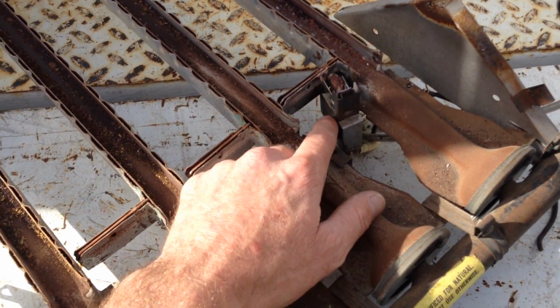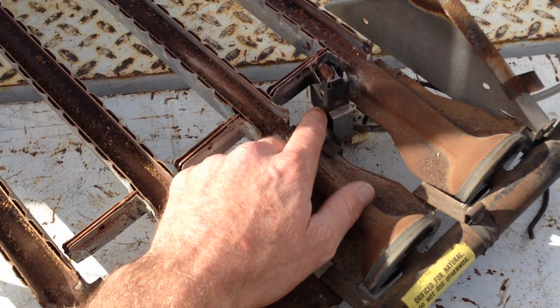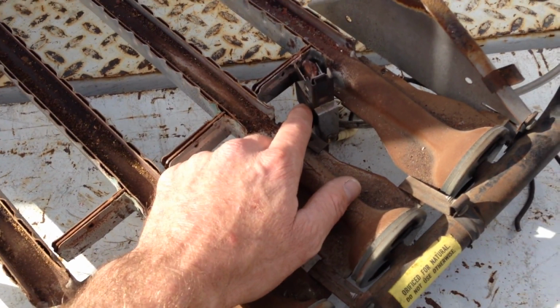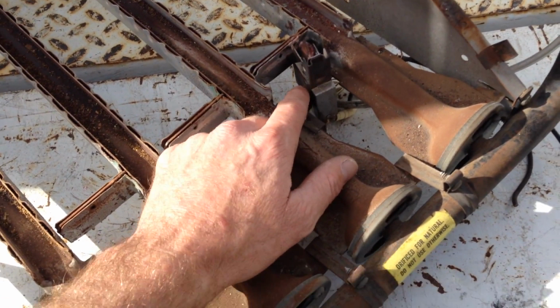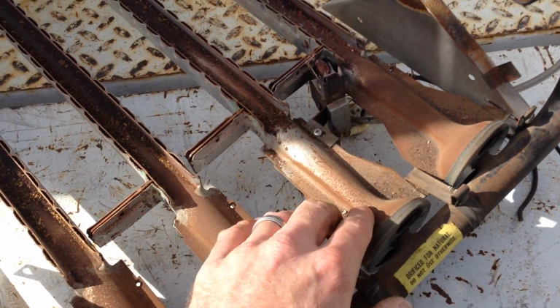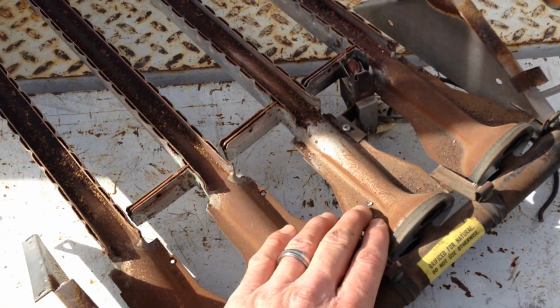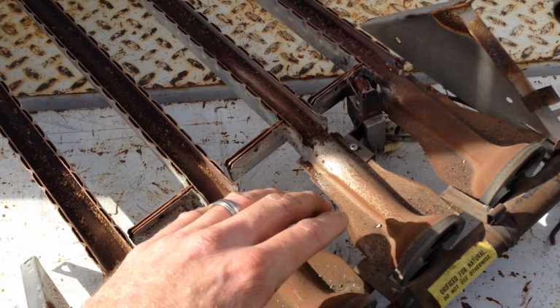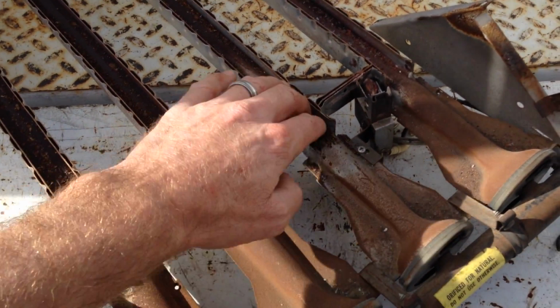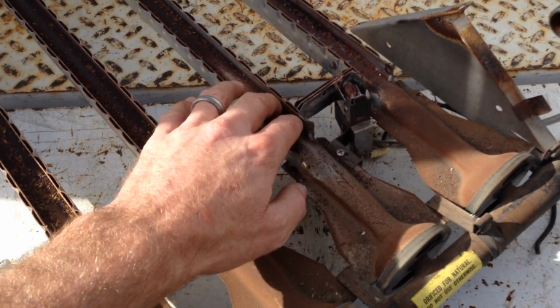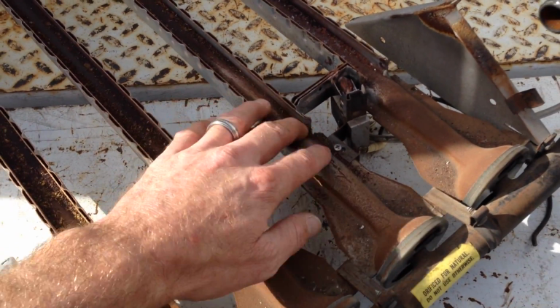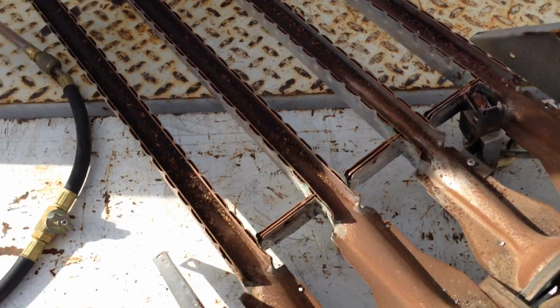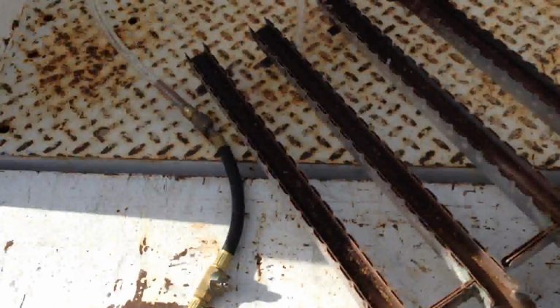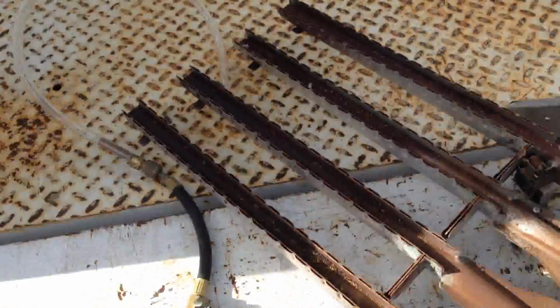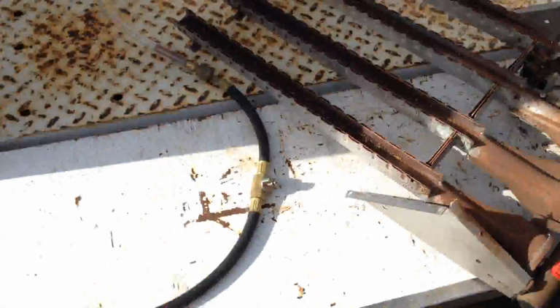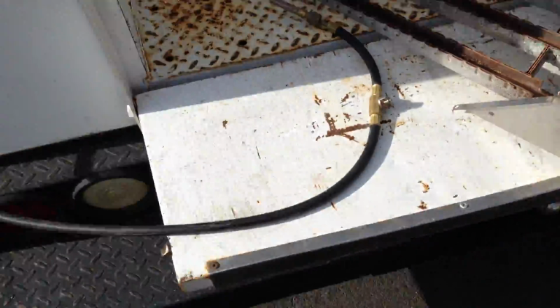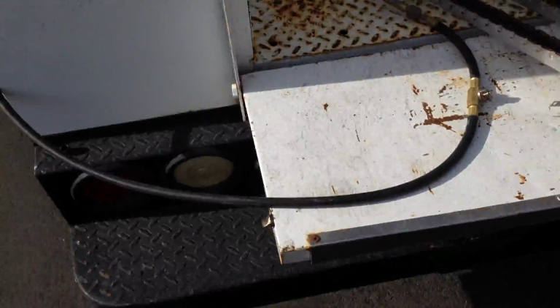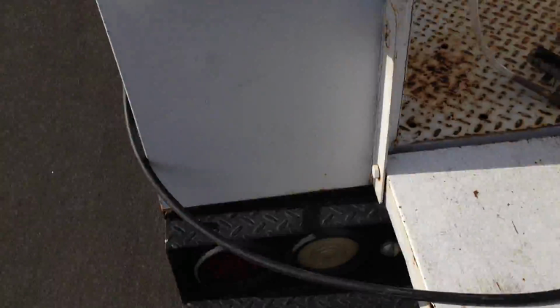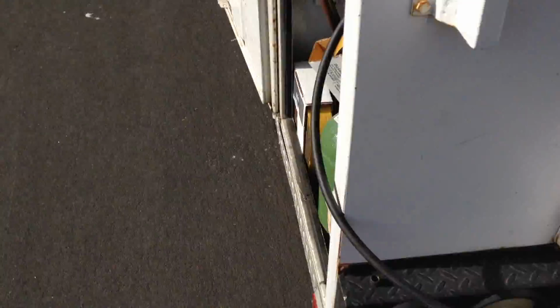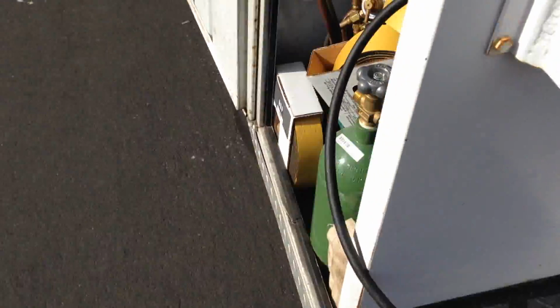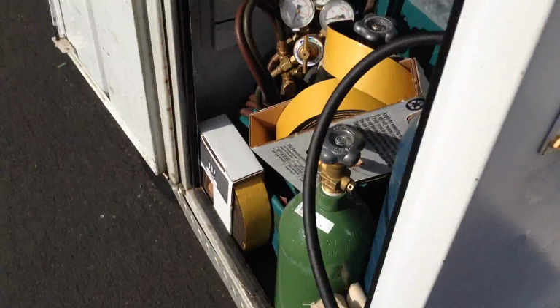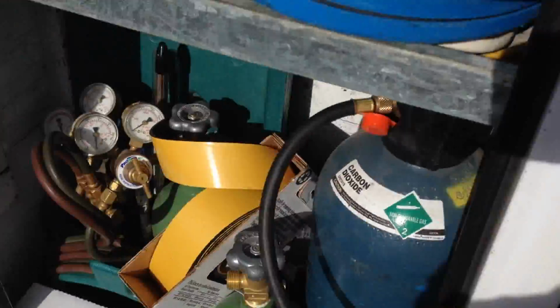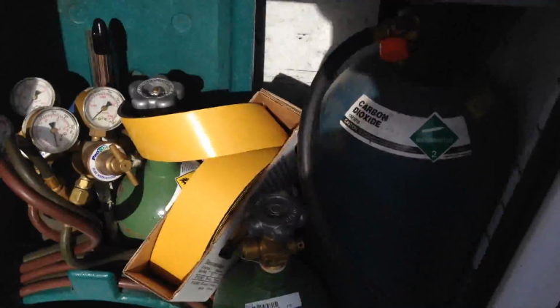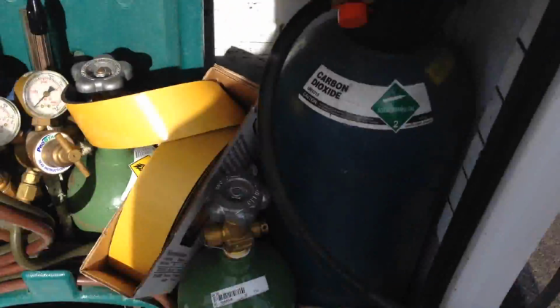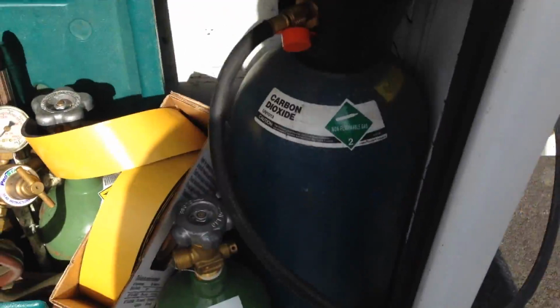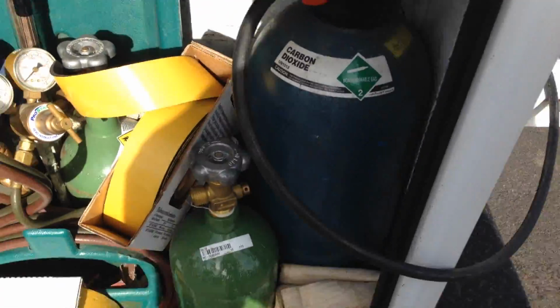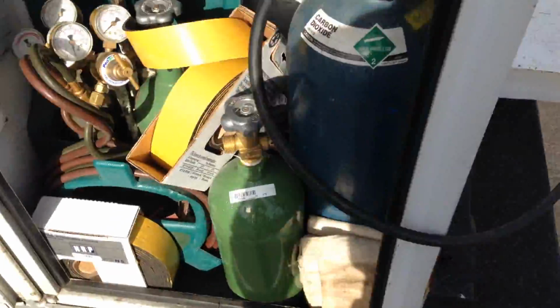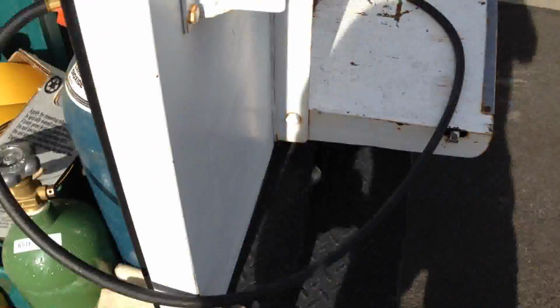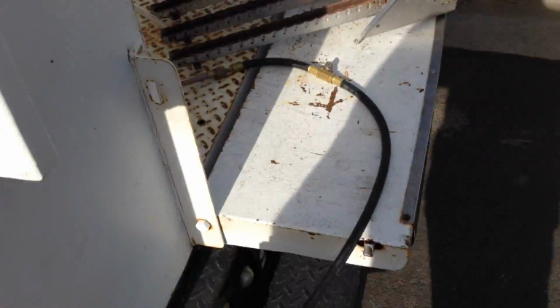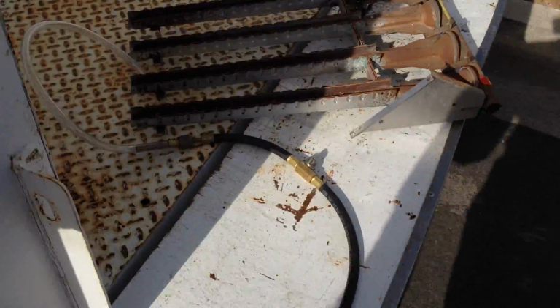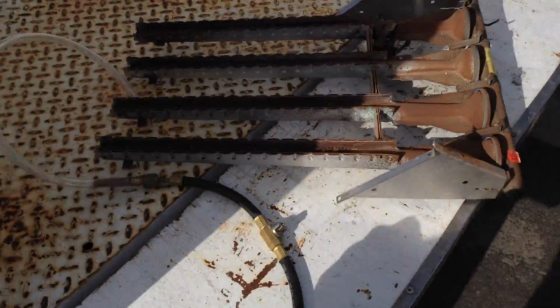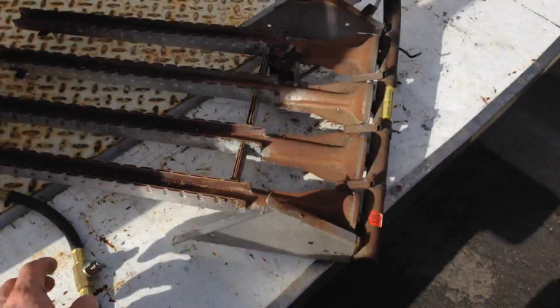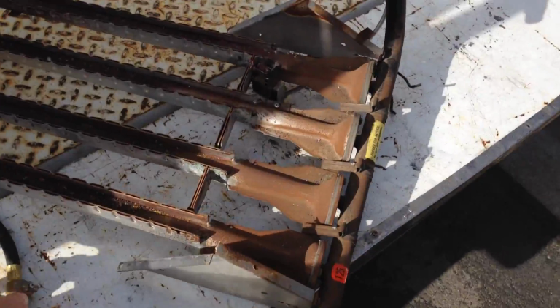I brought this burner out to my truck because it's covered in so much debris. I carry a tank of CO2 on my truck — you can use compressed air or CO2.